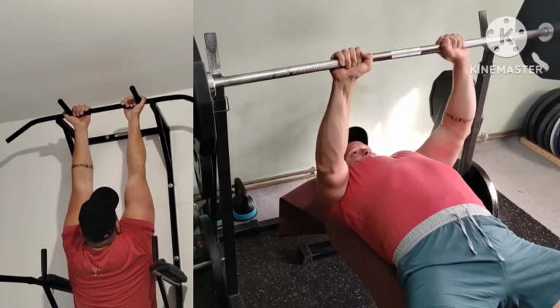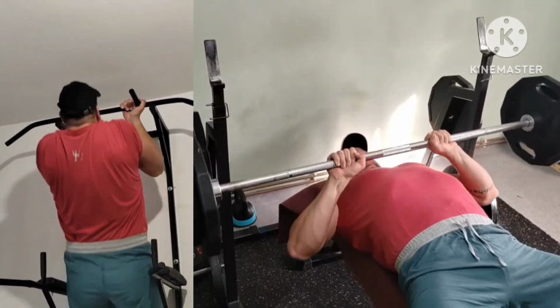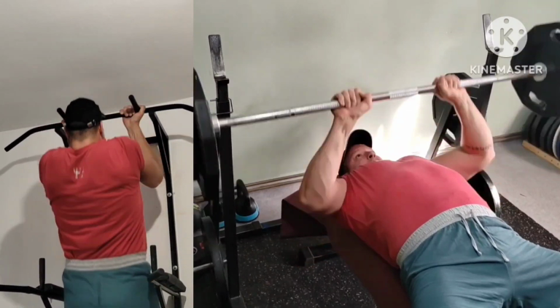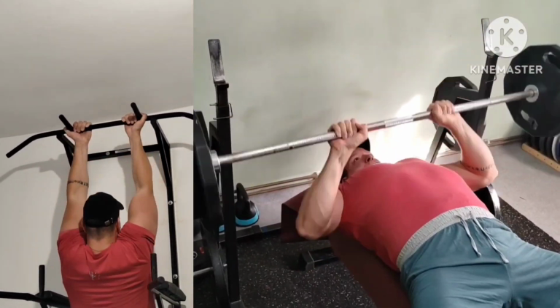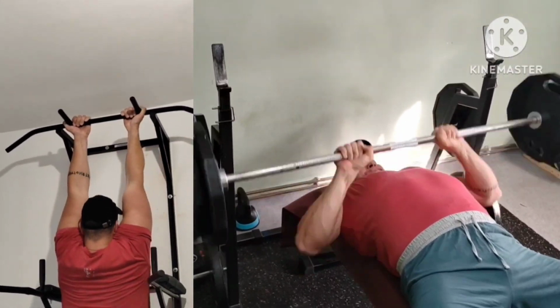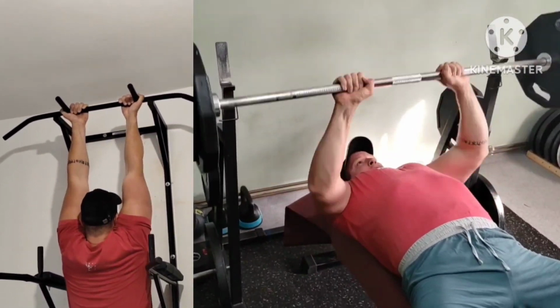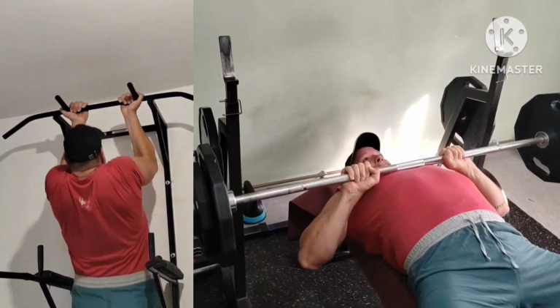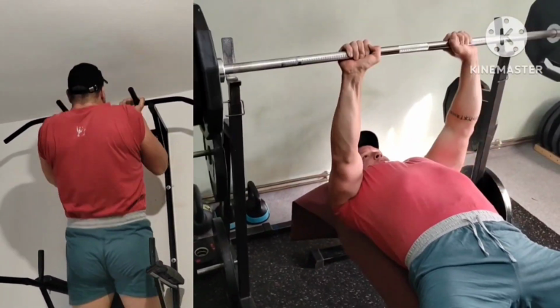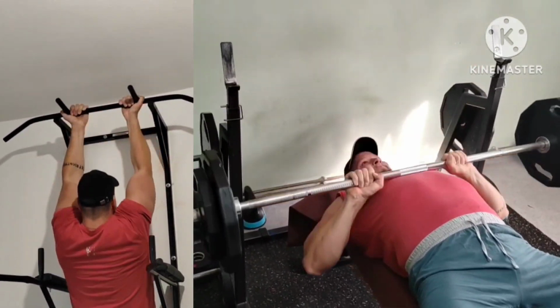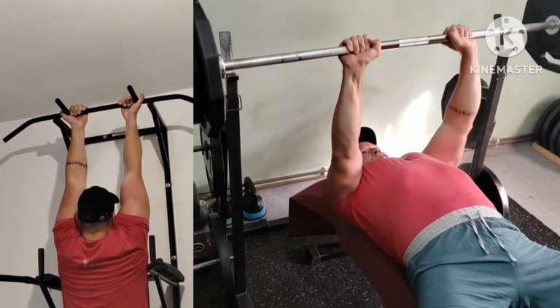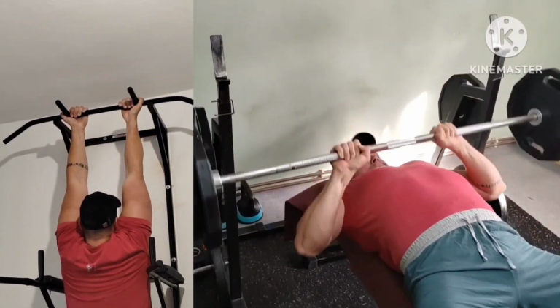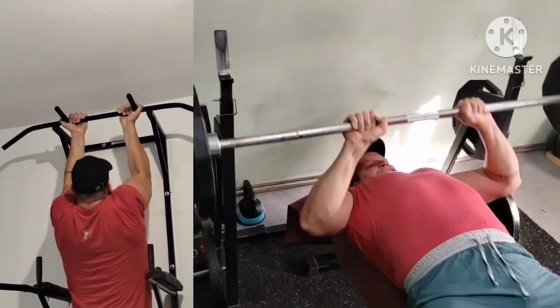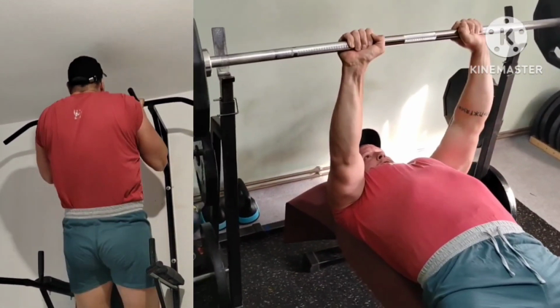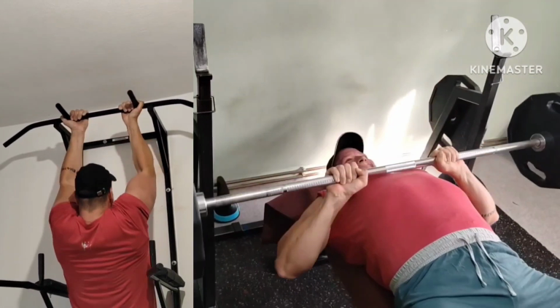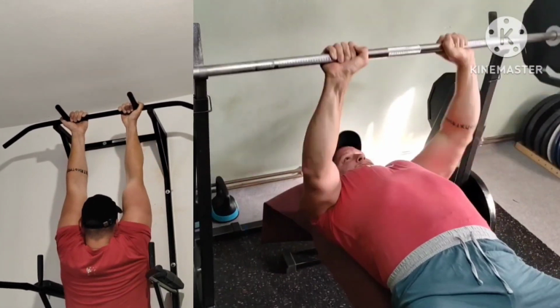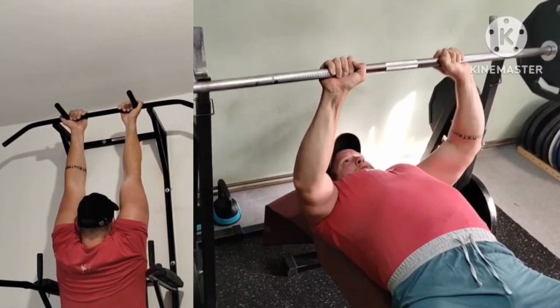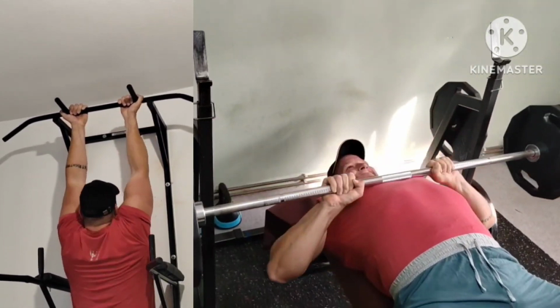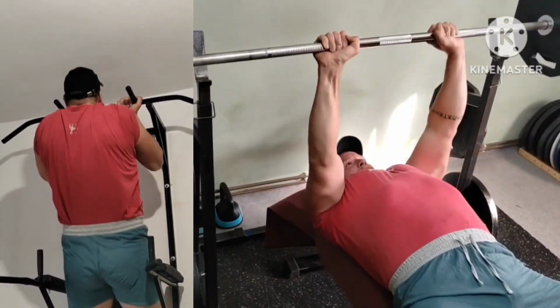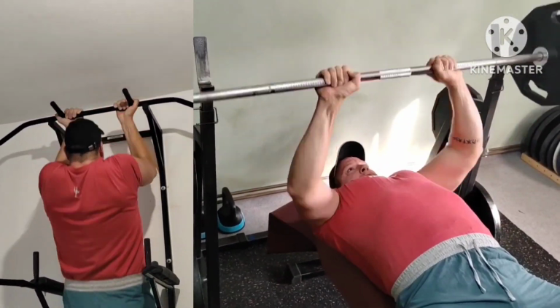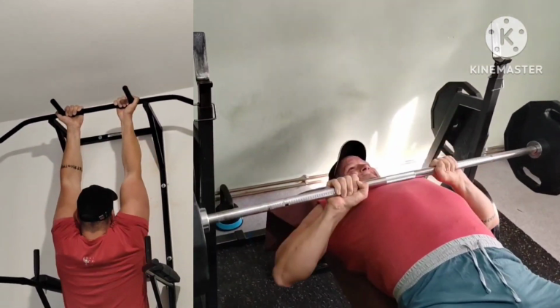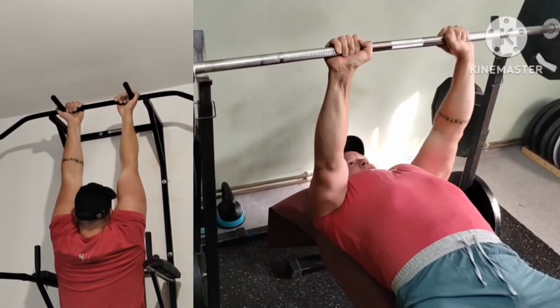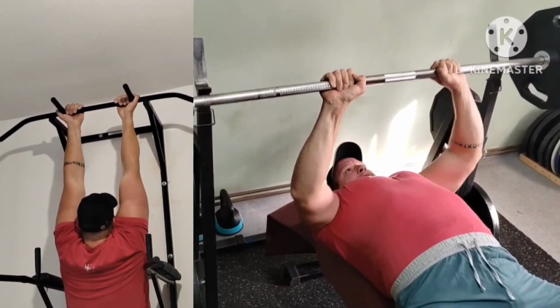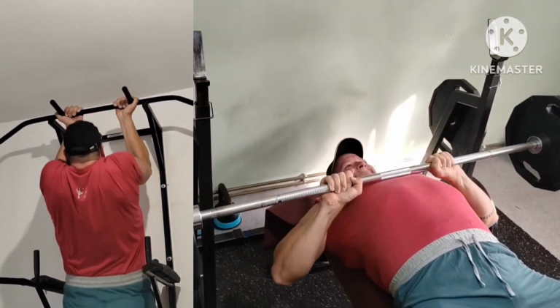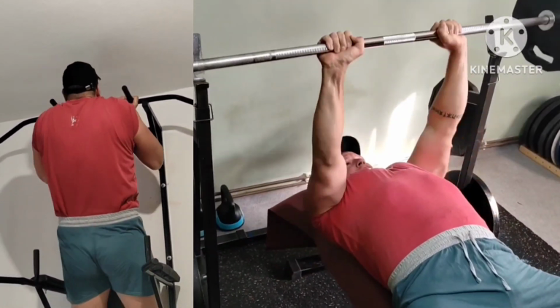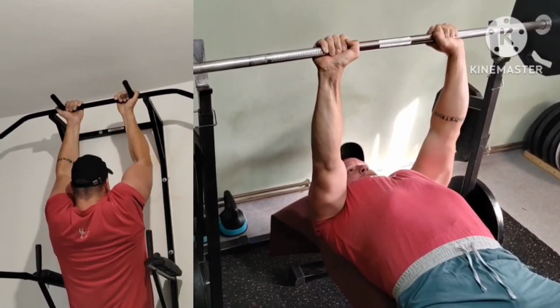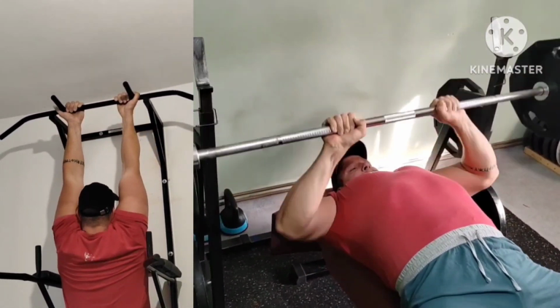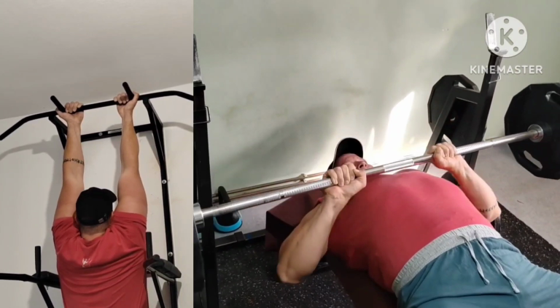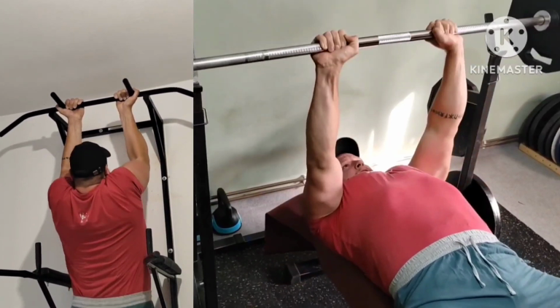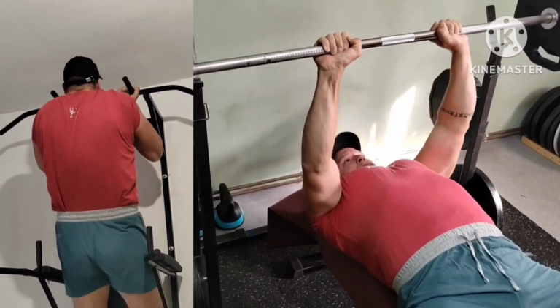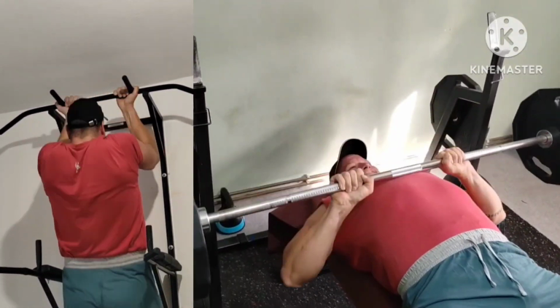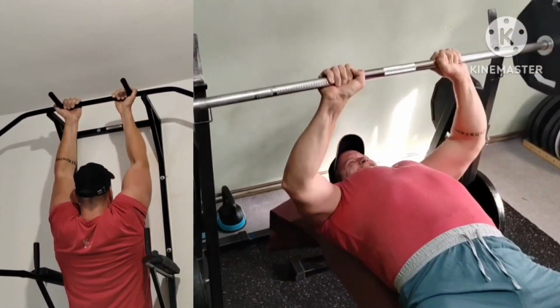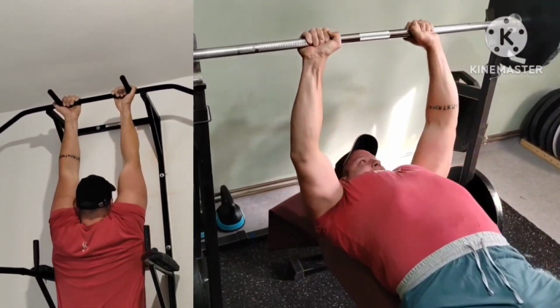Second superset: chin ups plus close grip bench, with a different bar path and elbow position to hit more of the triceps, though it also works the chest.